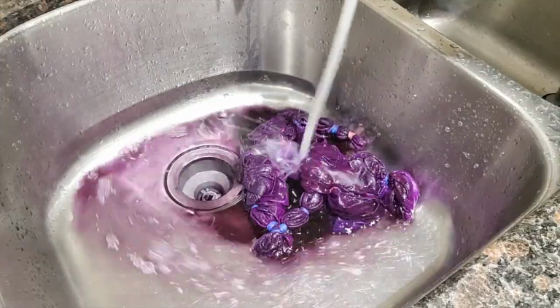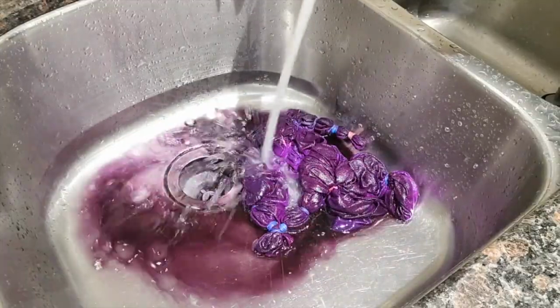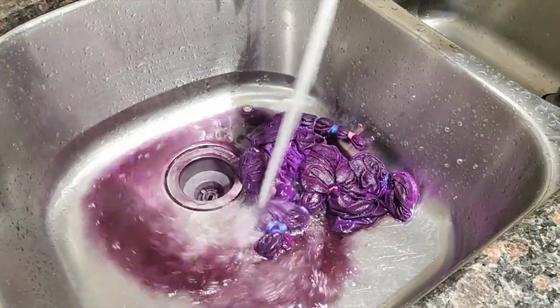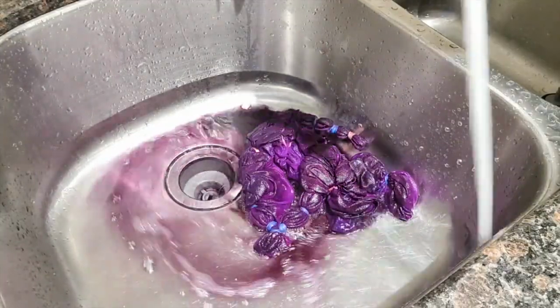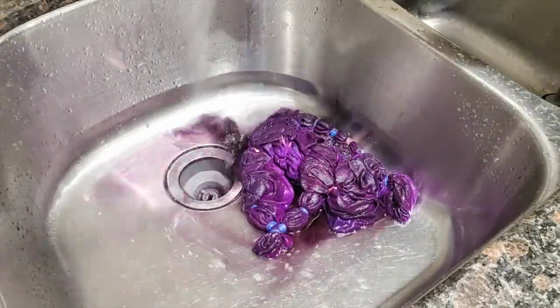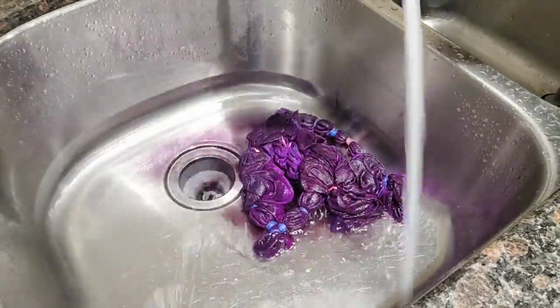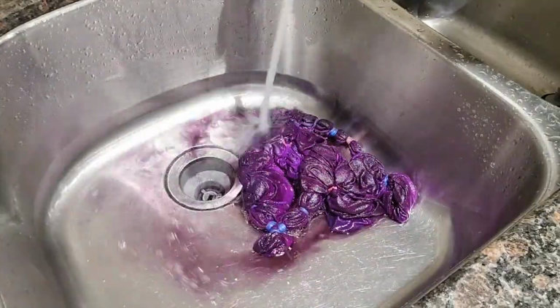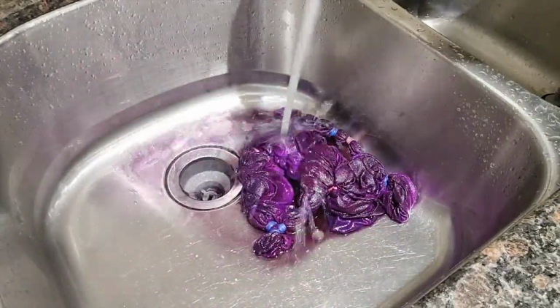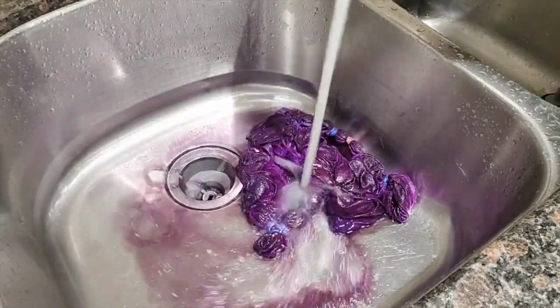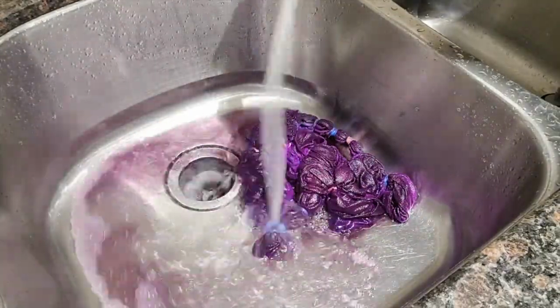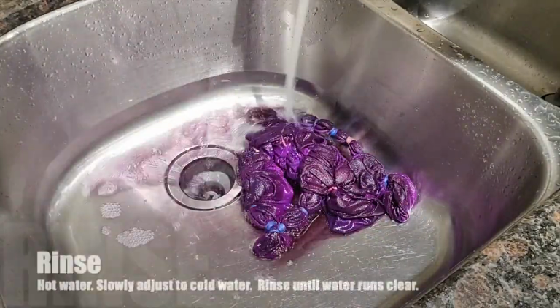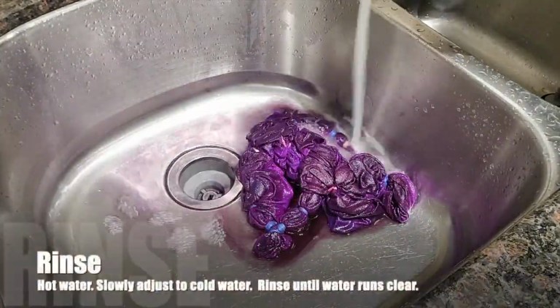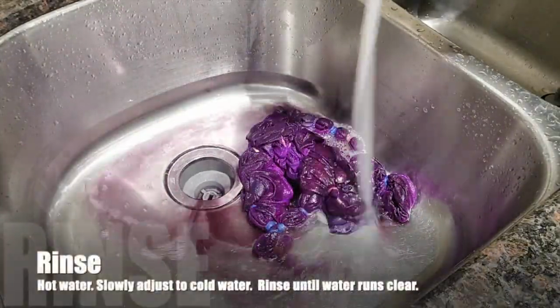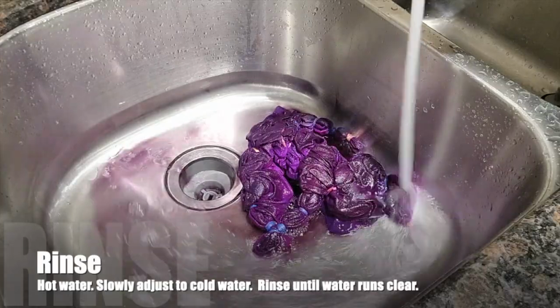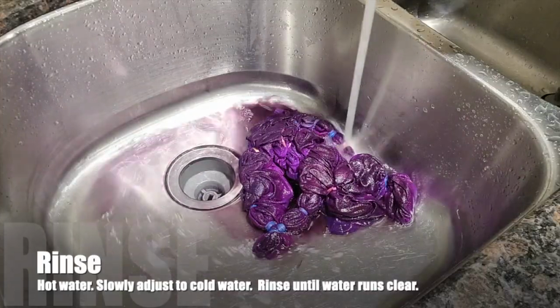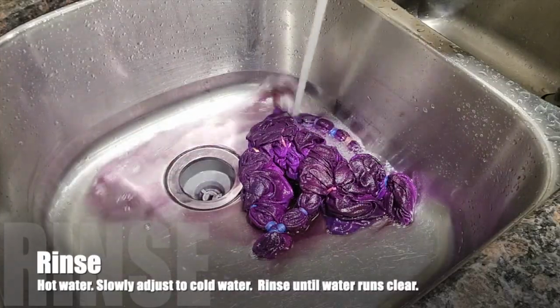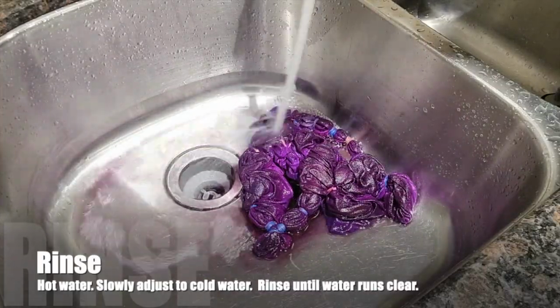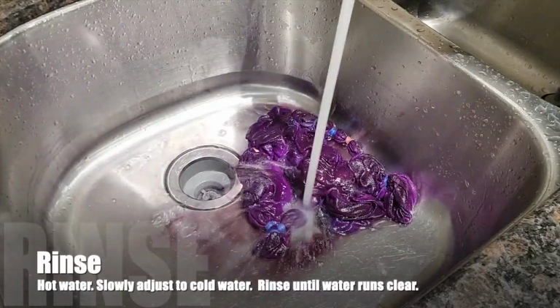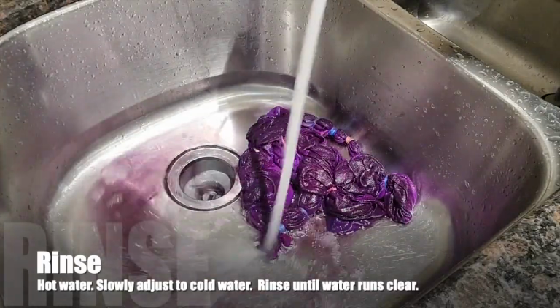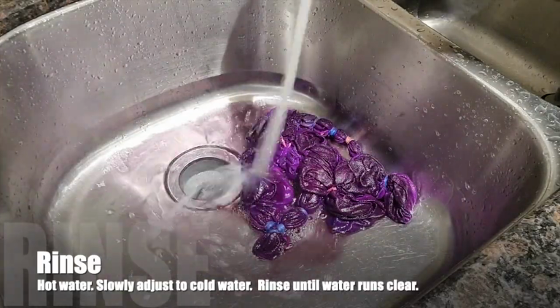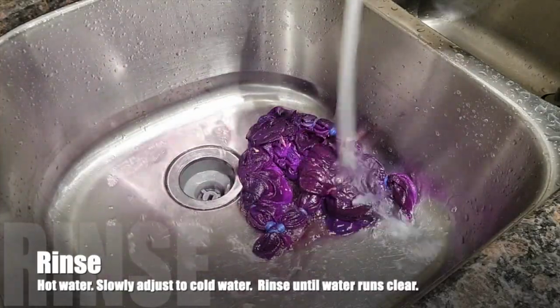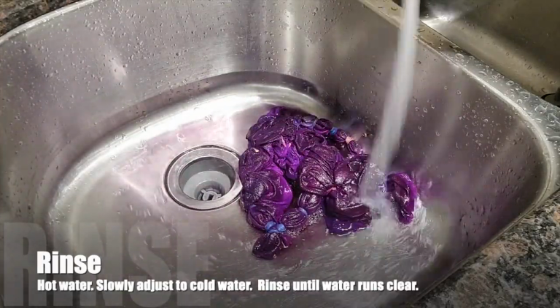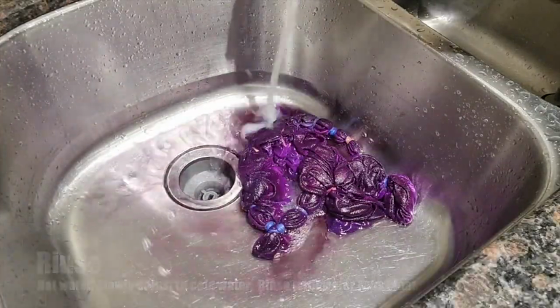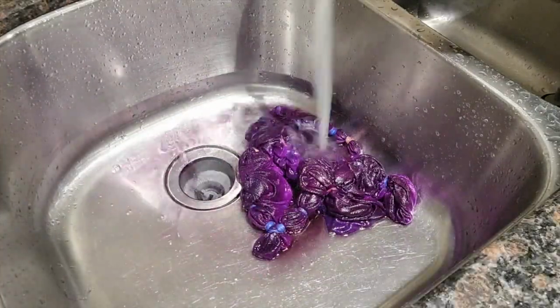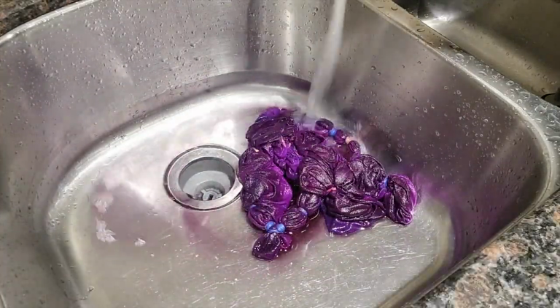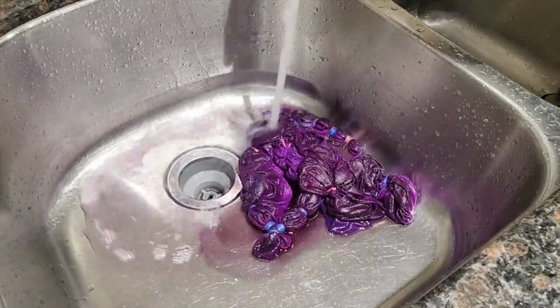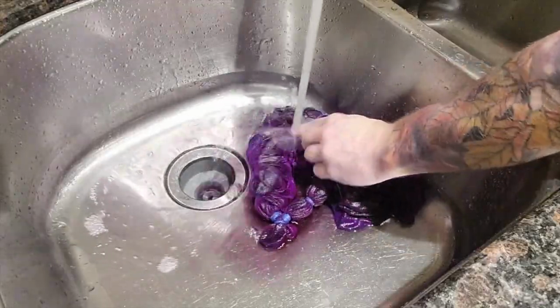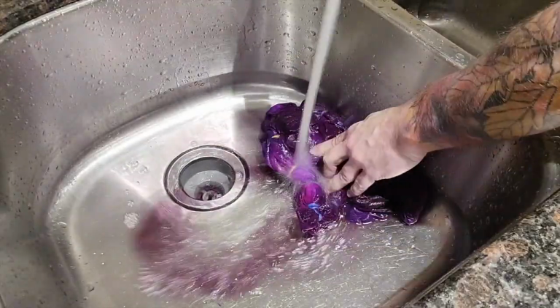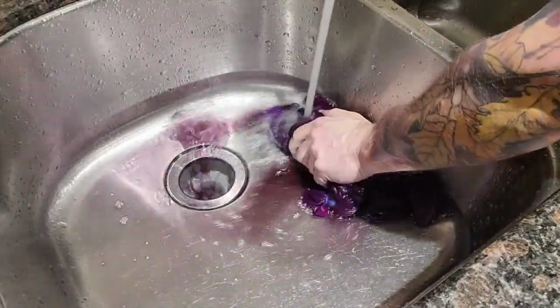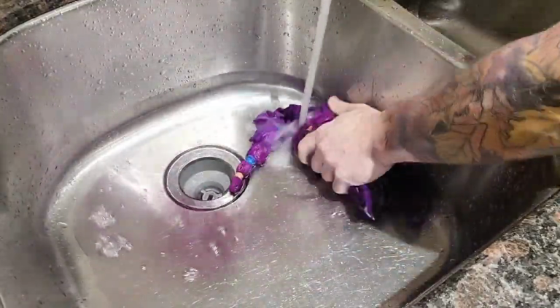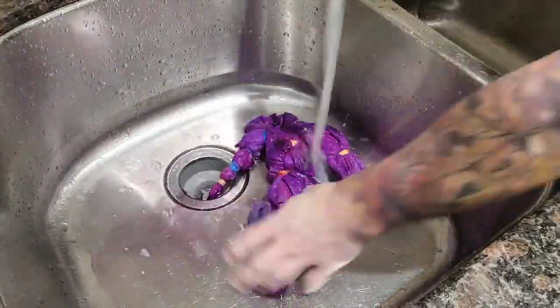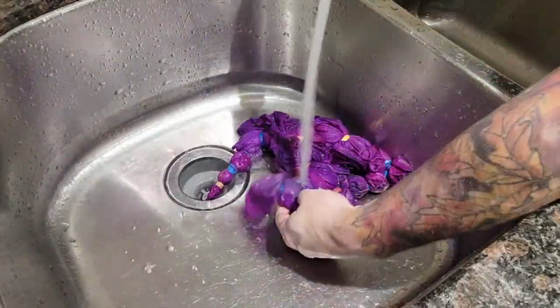Once your shirt is baked, carefully remove the foil and start your rinsing process. Start with hot water and slowly adjust to cold water, and continue rinsing until the water runs clear. Then remove the rubber bands.